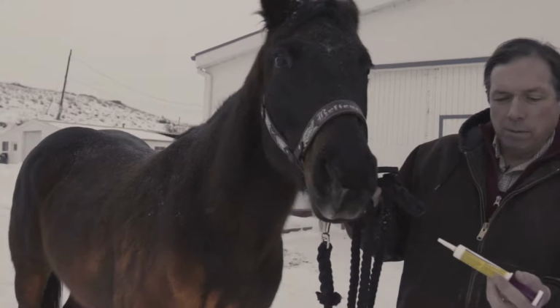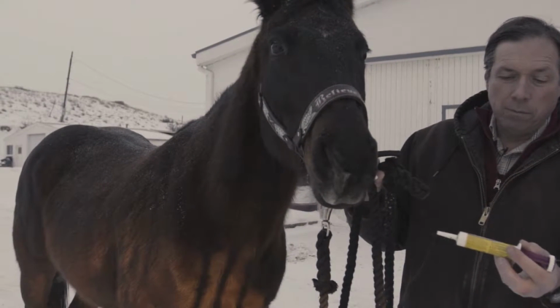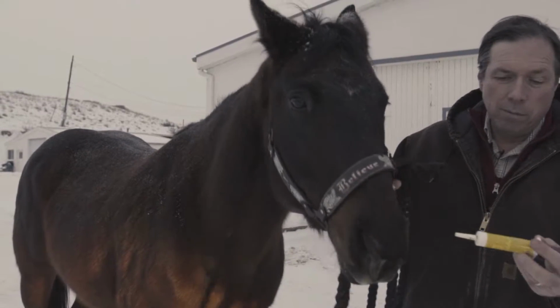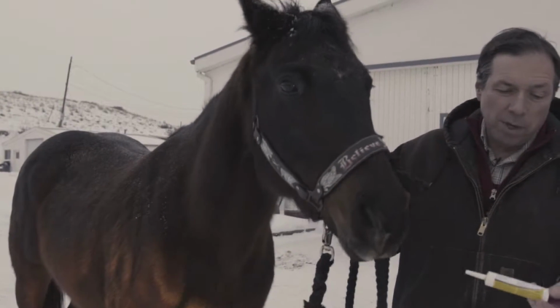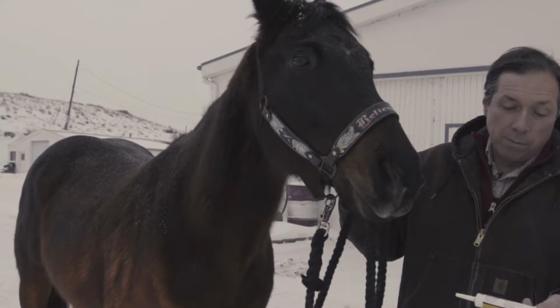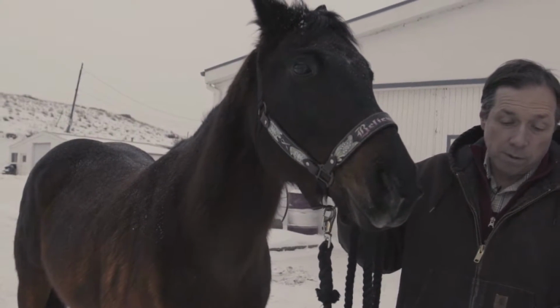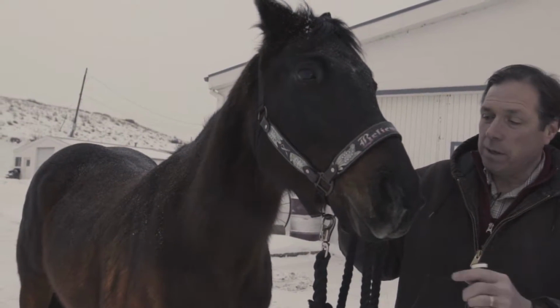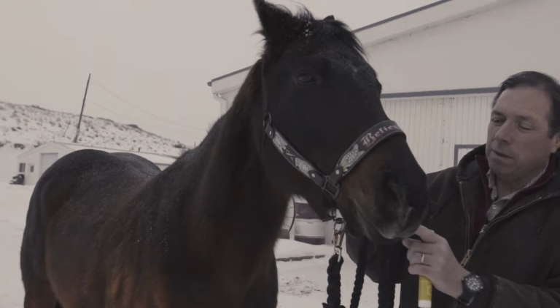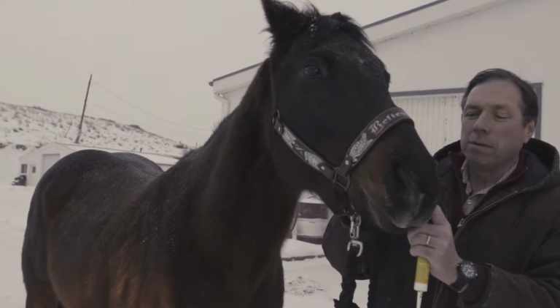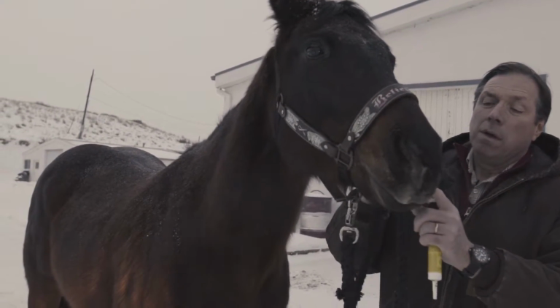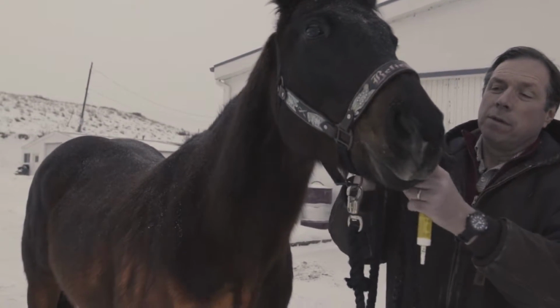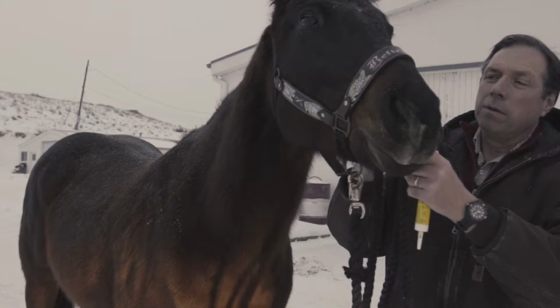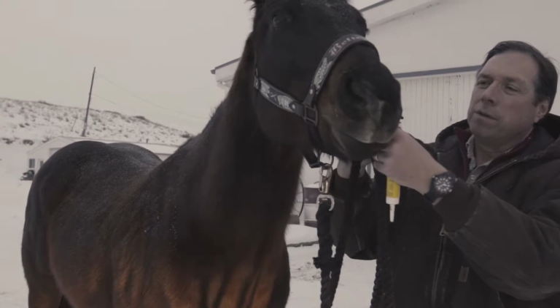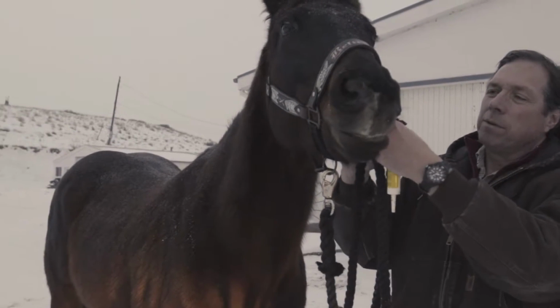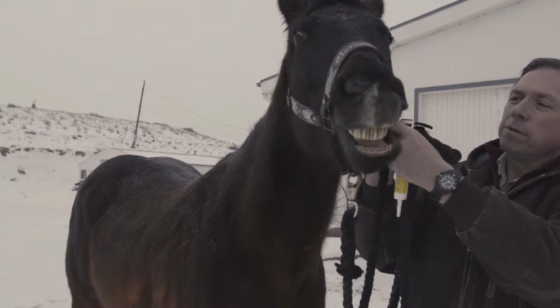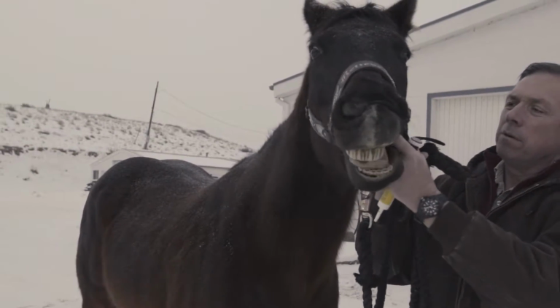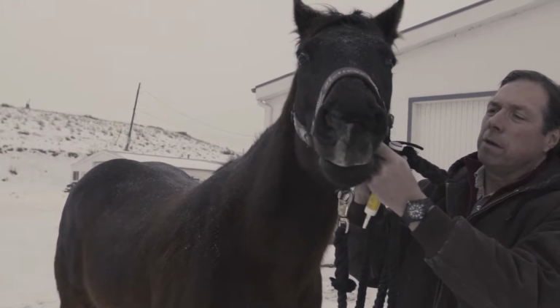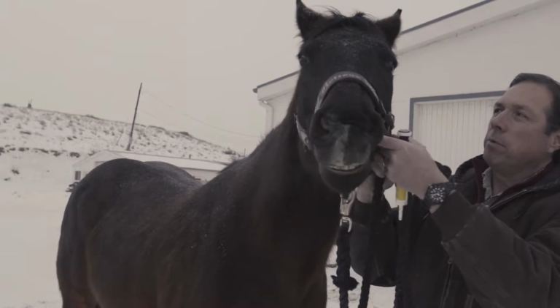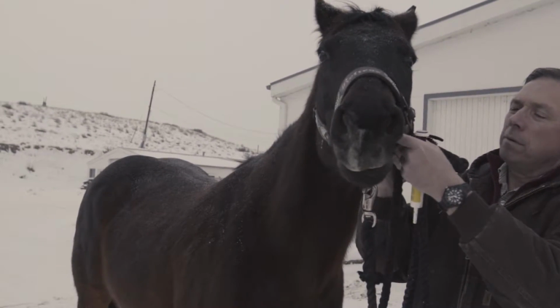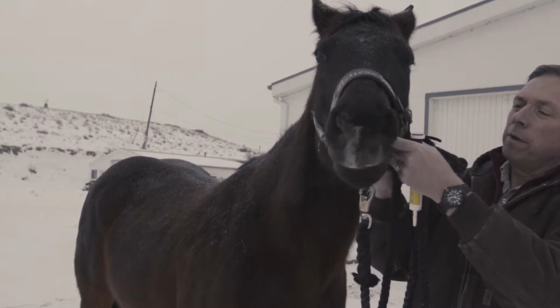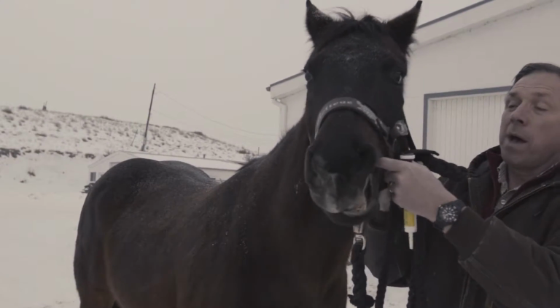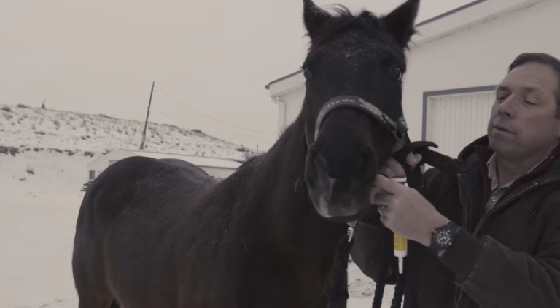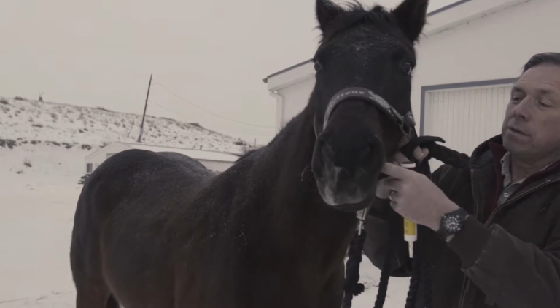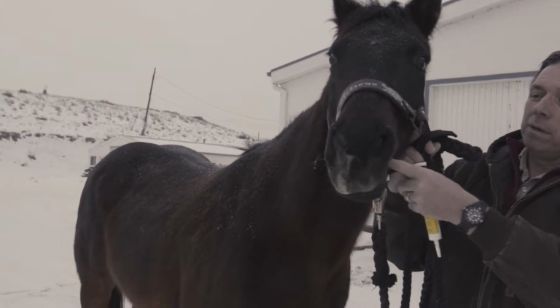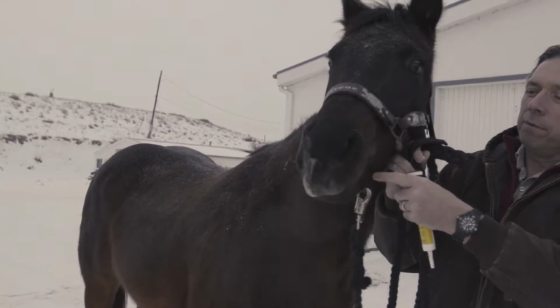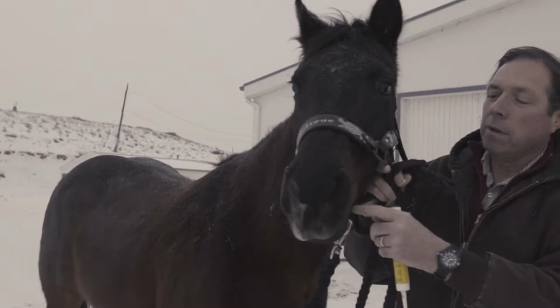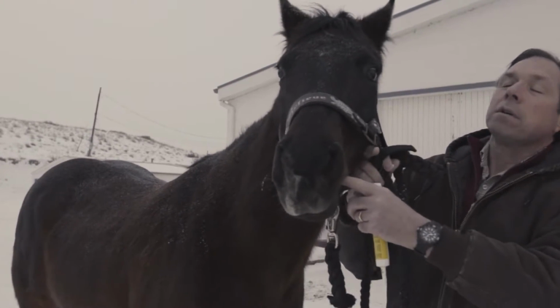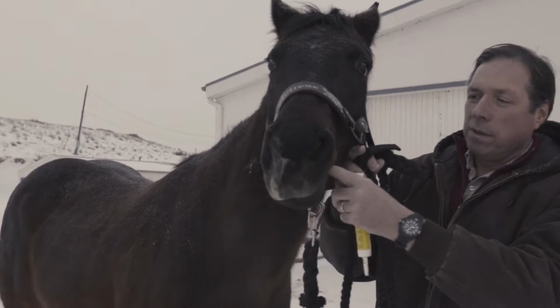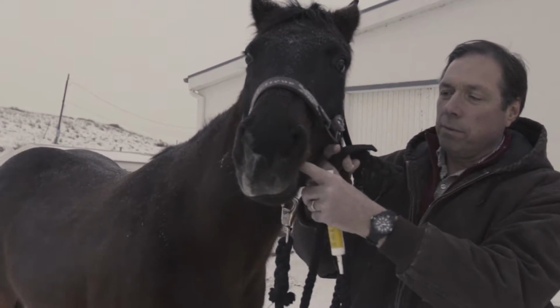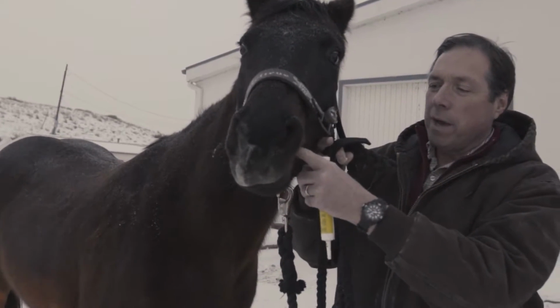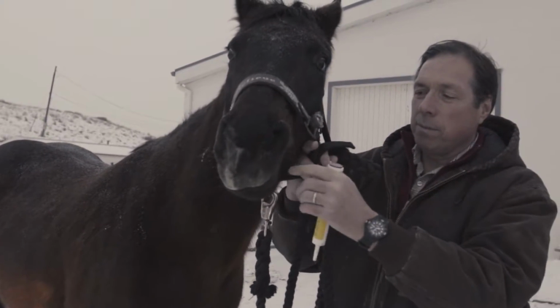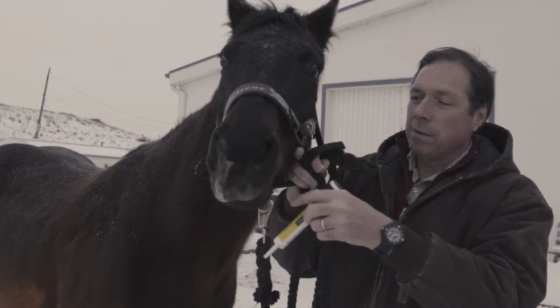We're going to worm her with a paste wormer — Strongid paste. First thing you want to do is judge what the horse is going to do. A lot of times you can put a finger in her mouth and see if they're really sensitive. They'll throw their head, jerk back, something like that.